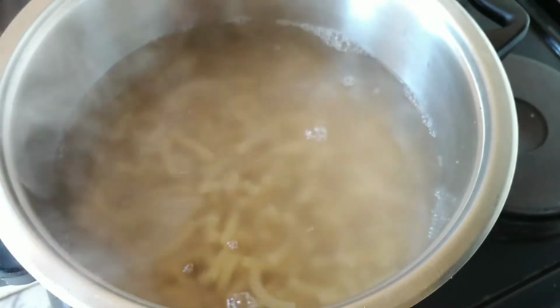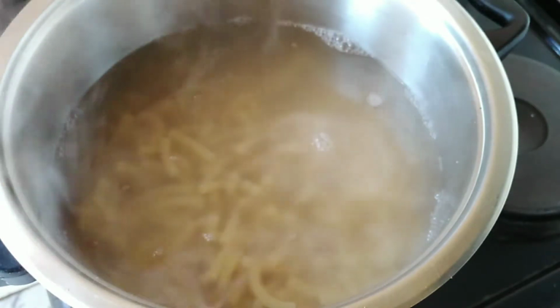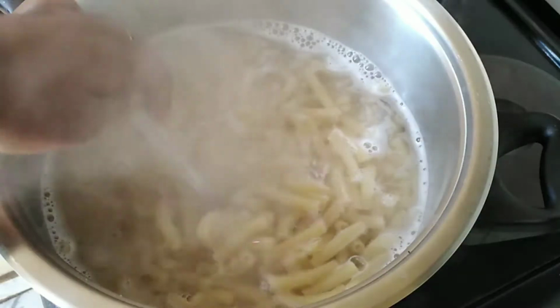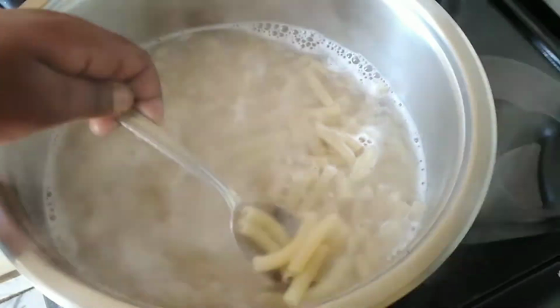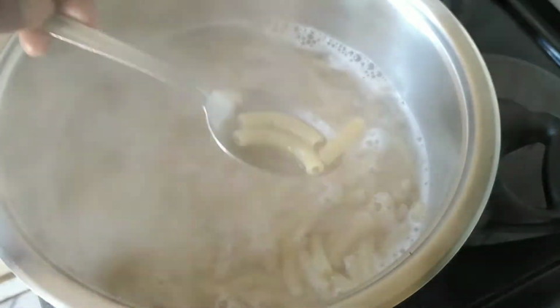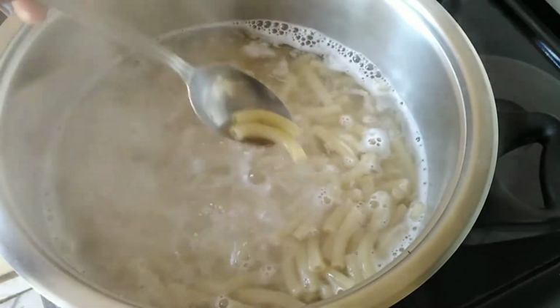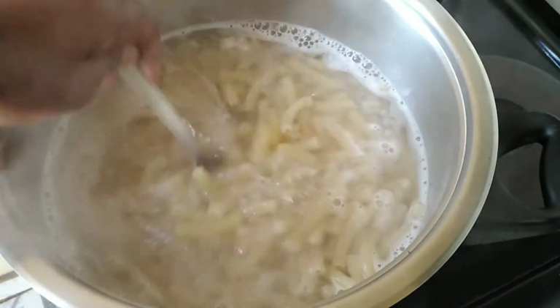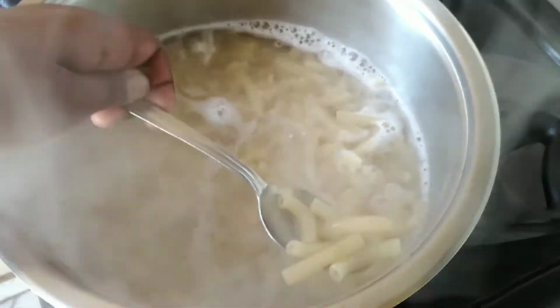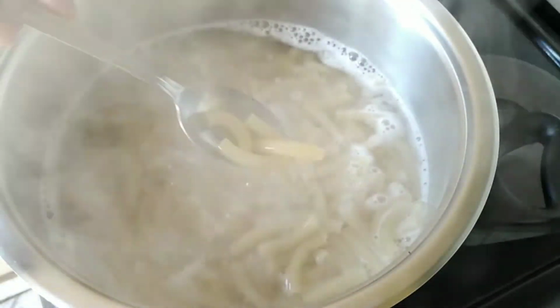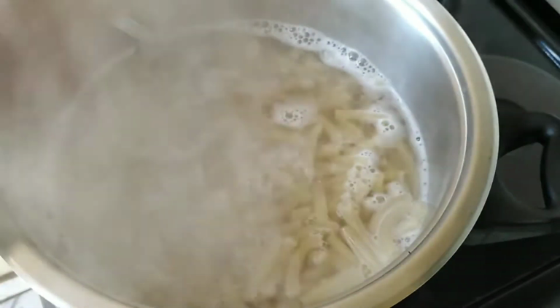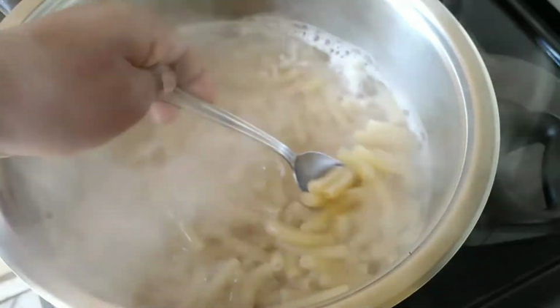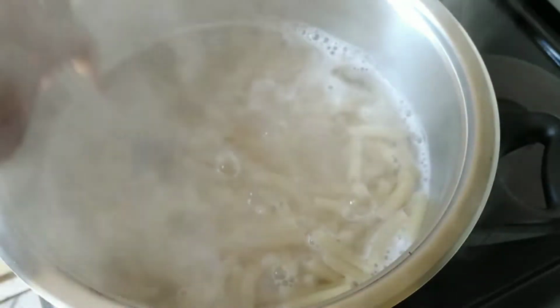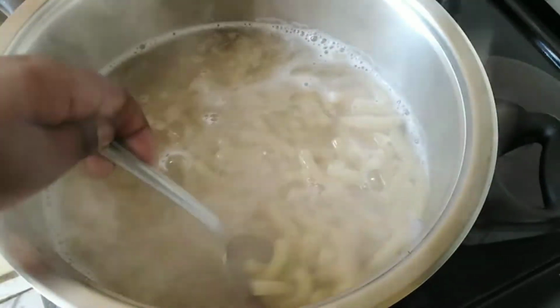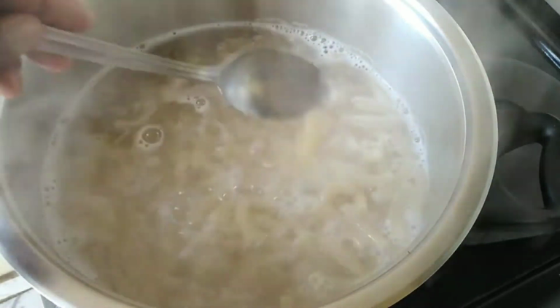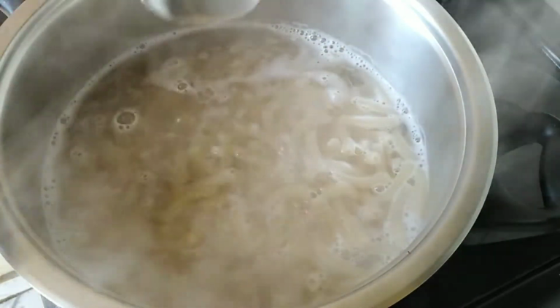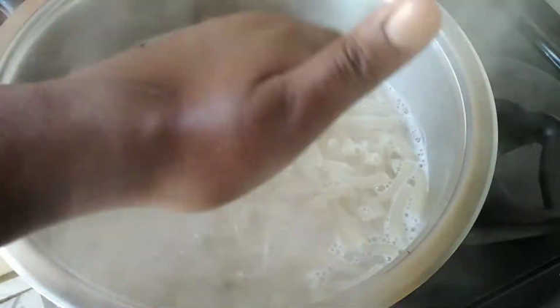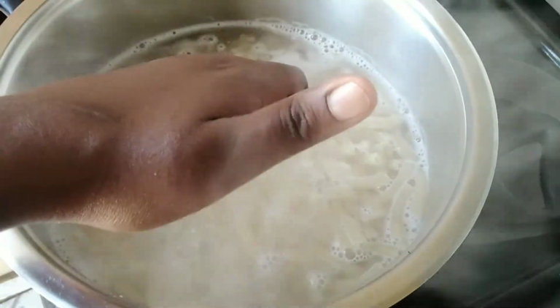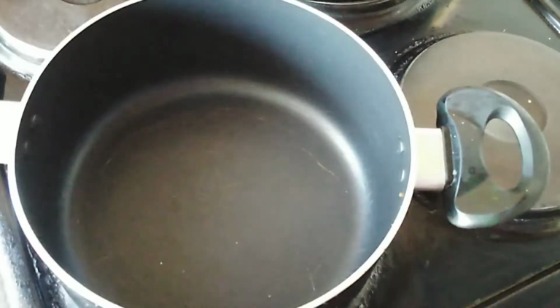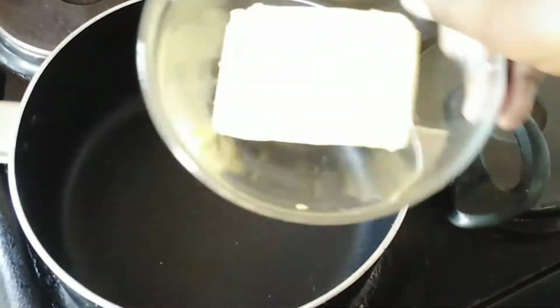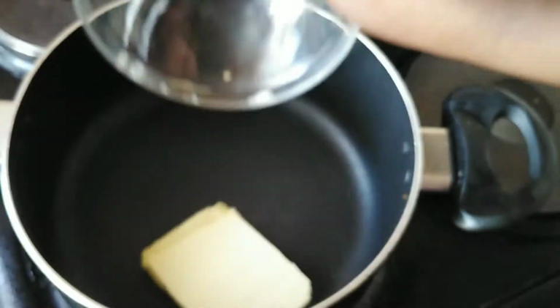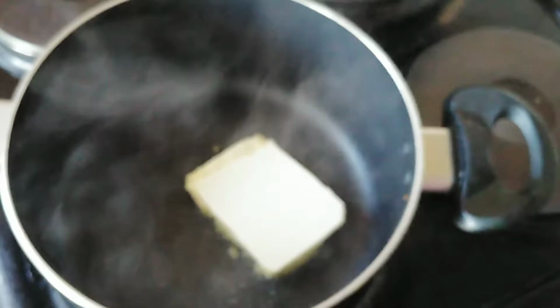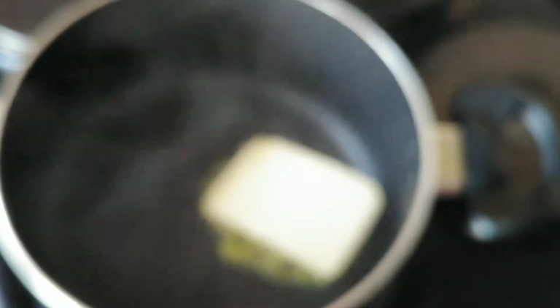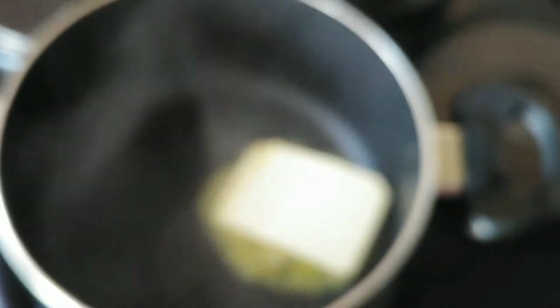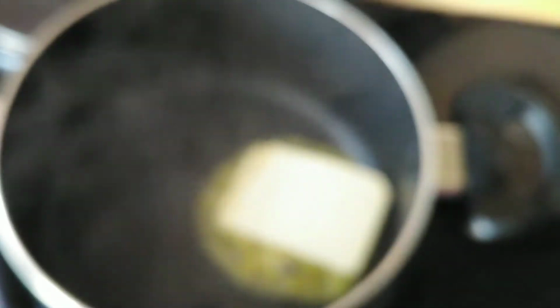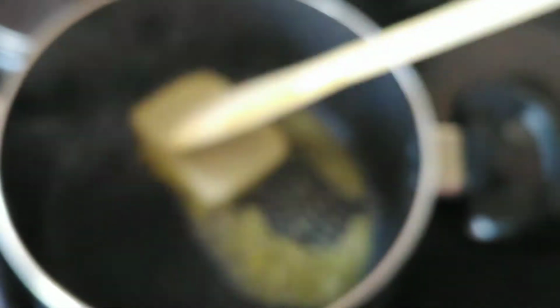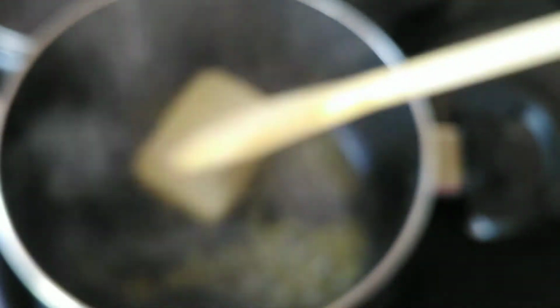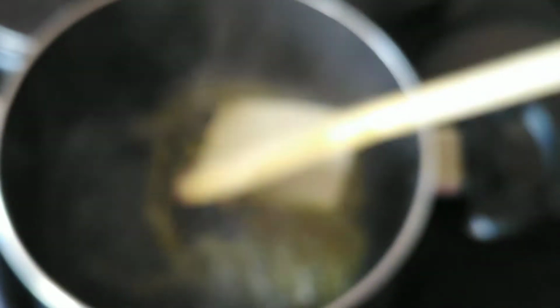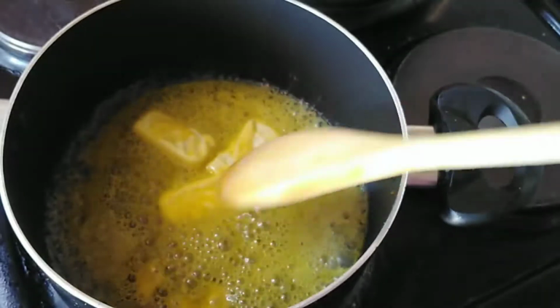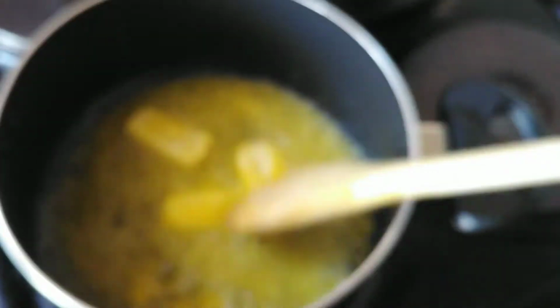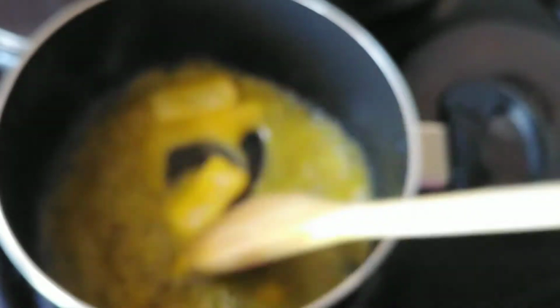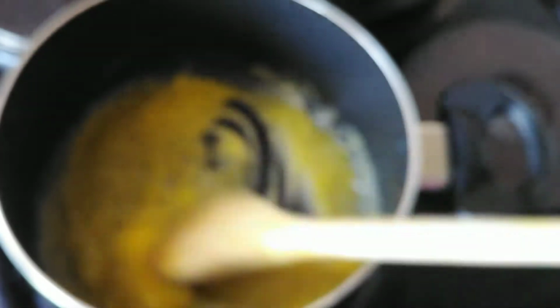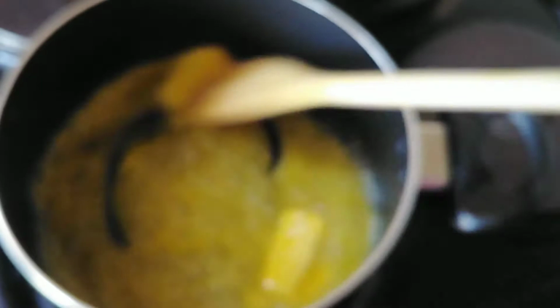I cooked it for about only seven minutes and it's ready. I'm then going to drain out the water and leave it to cool down on the side. I'm now starting with the bechamel sauce, or white sauce. I will start by melting butter.